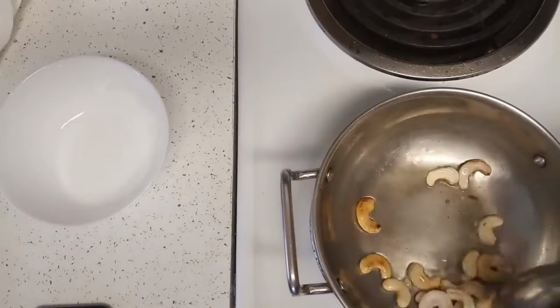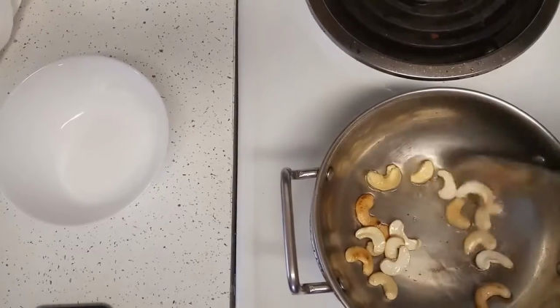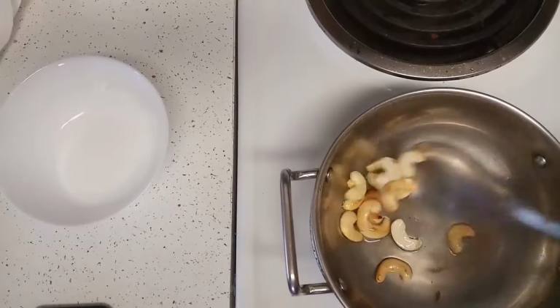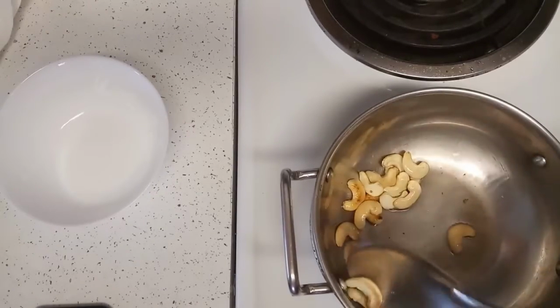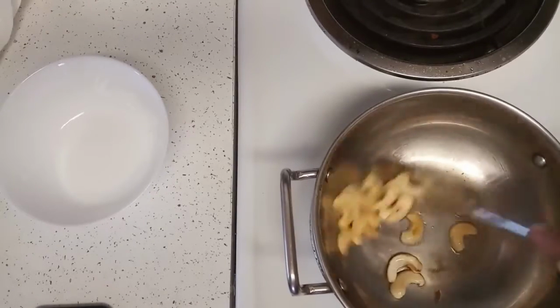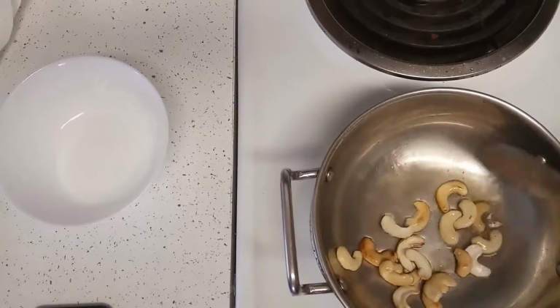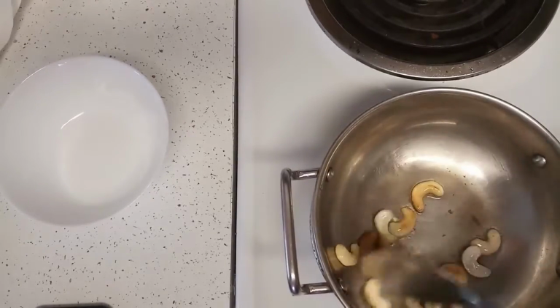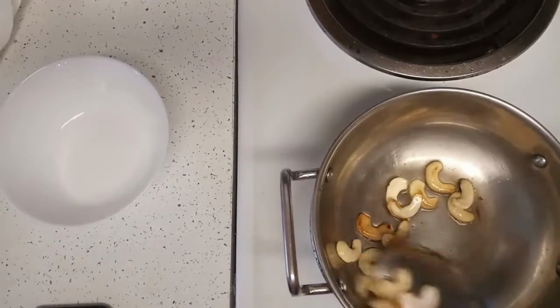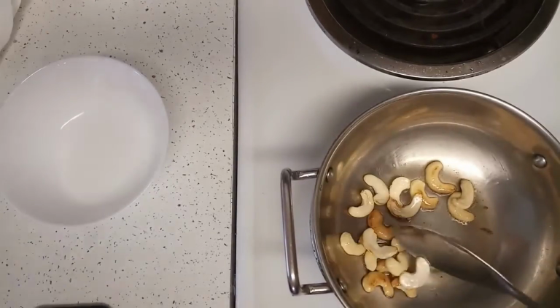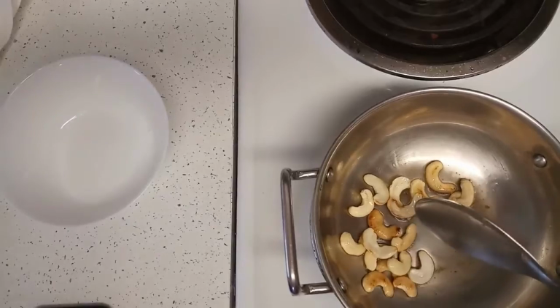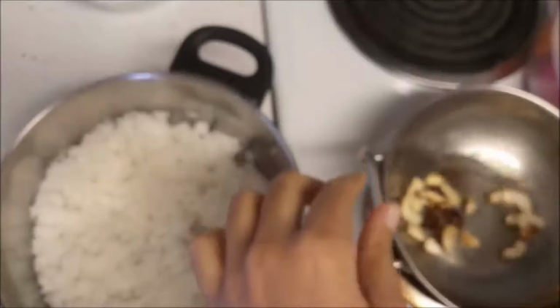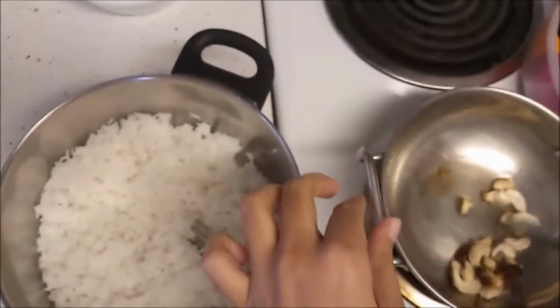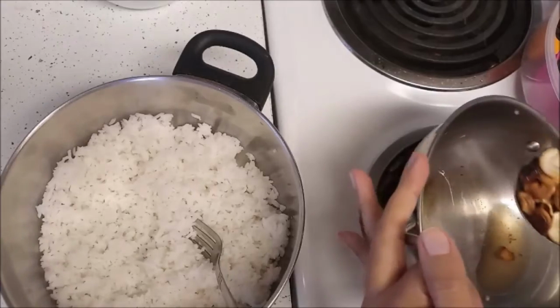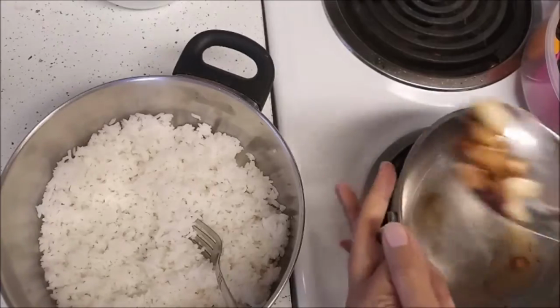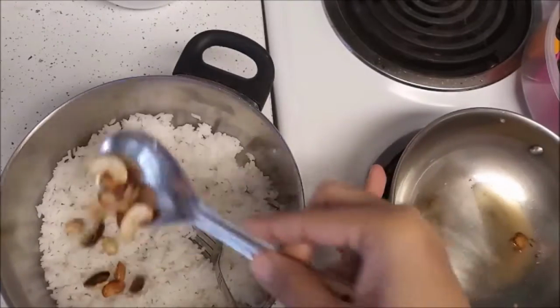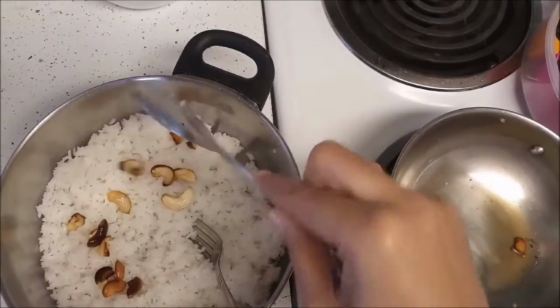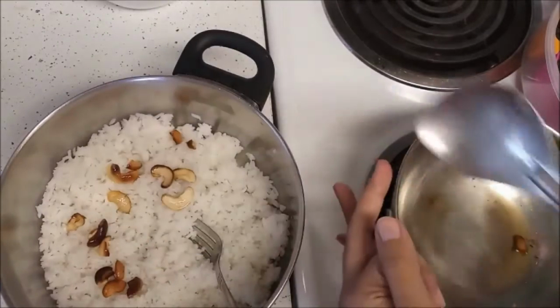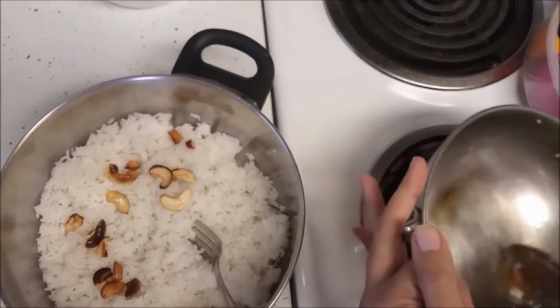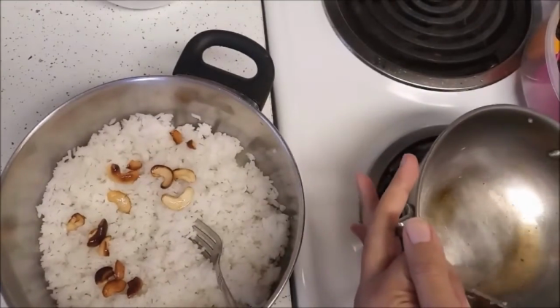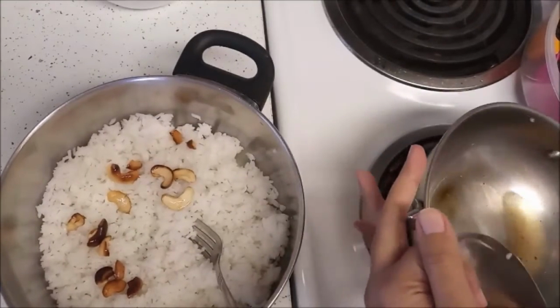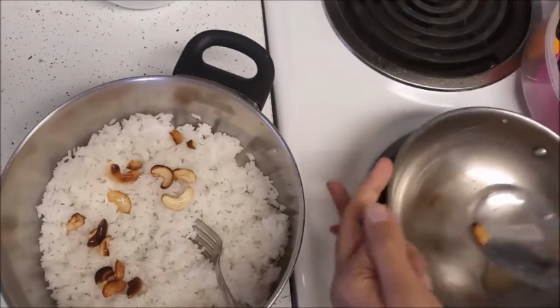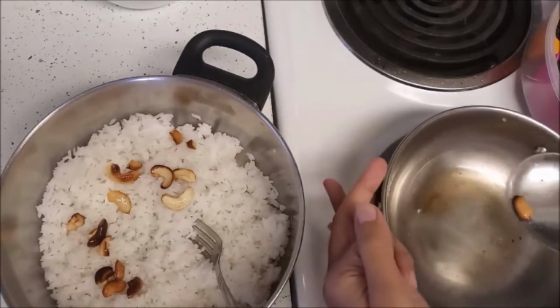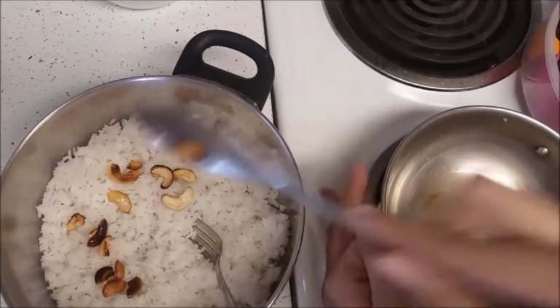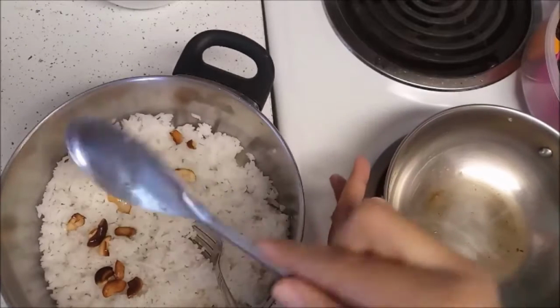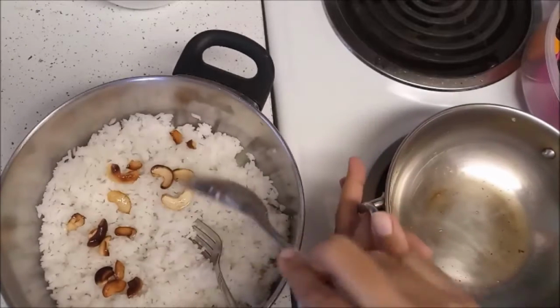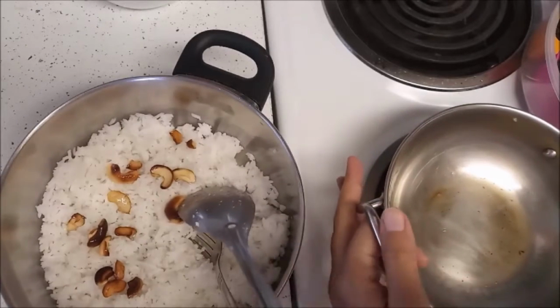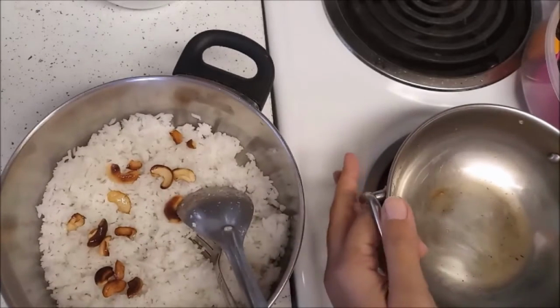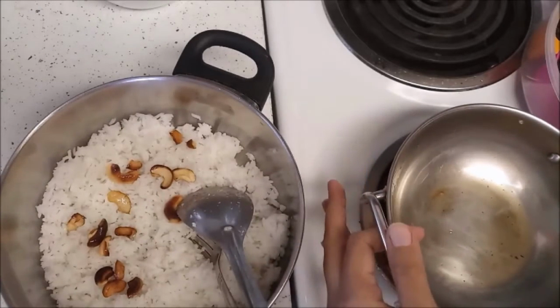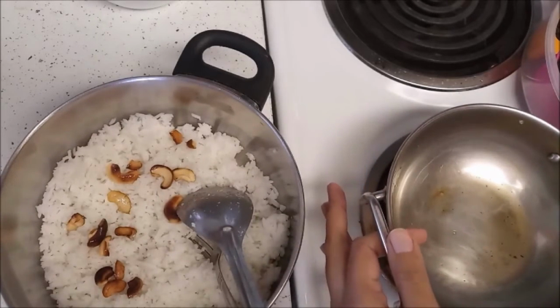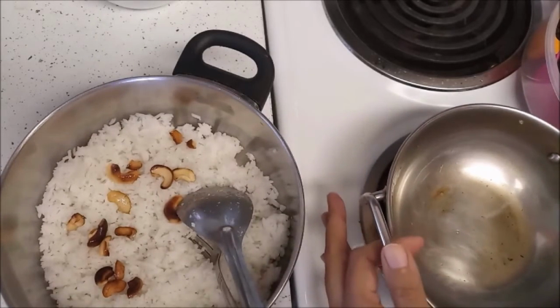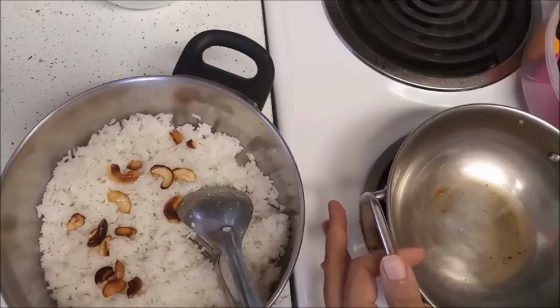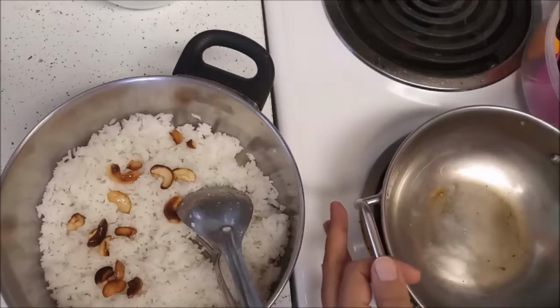Once the cashews are ready, transfer them into the rice. I have my cooked rice here — I have cooked around 1 cup of rice. The rice should not be overcooked; it should be around 95 percent ready.